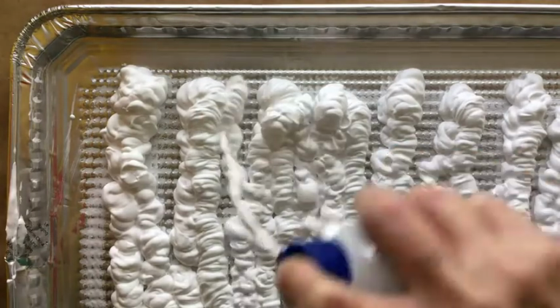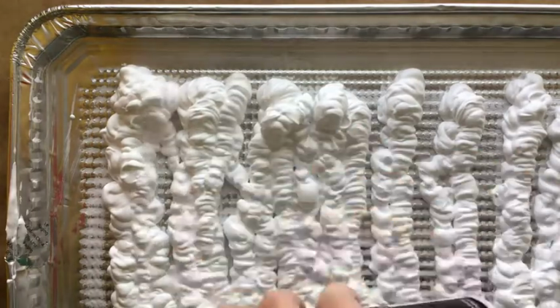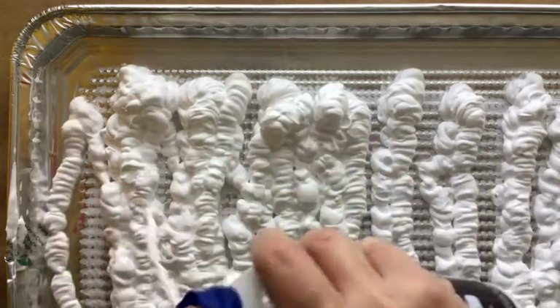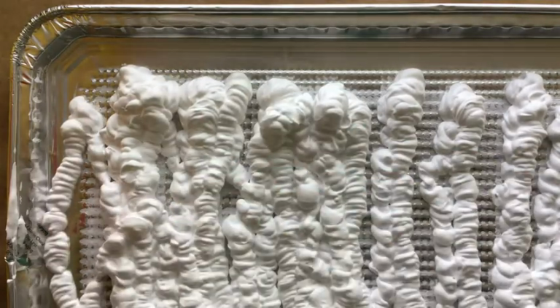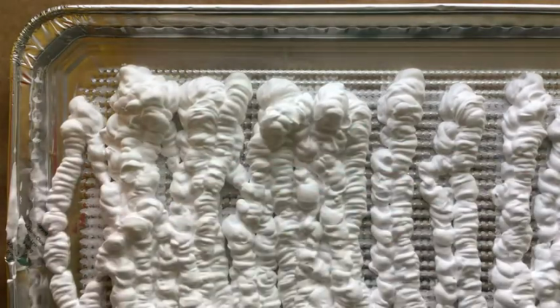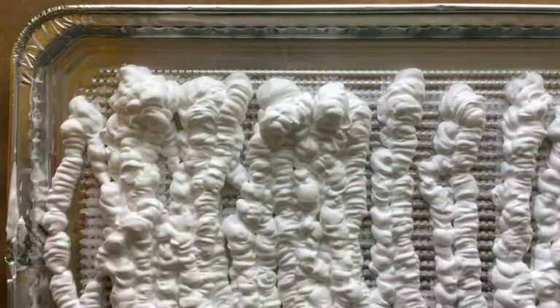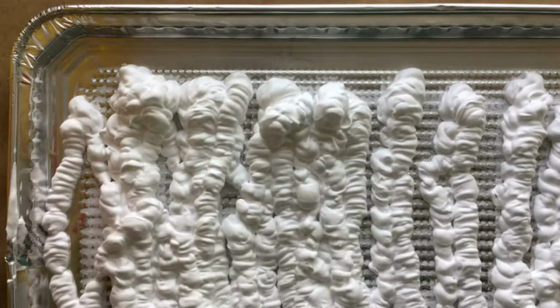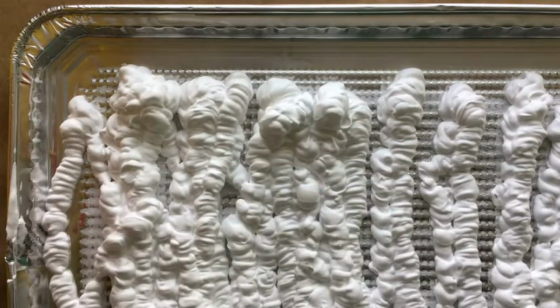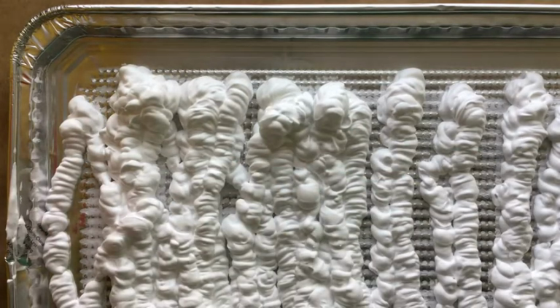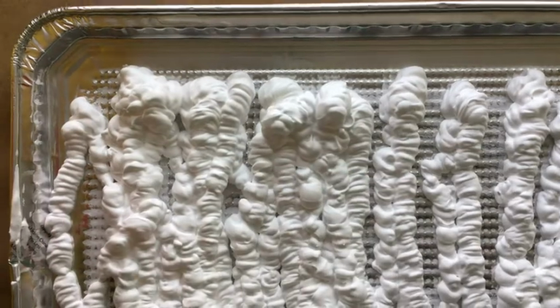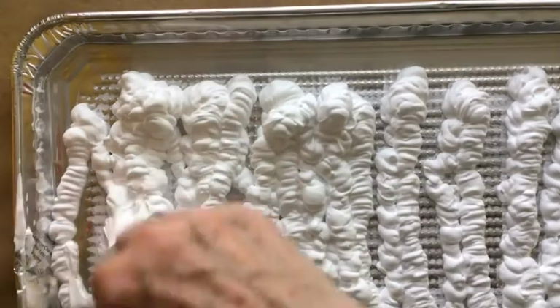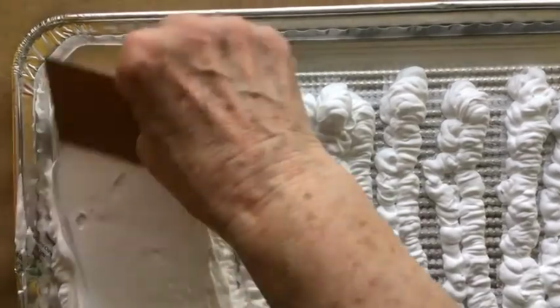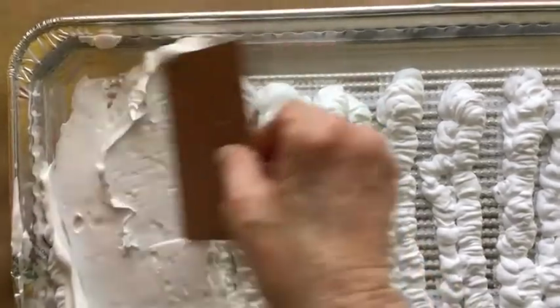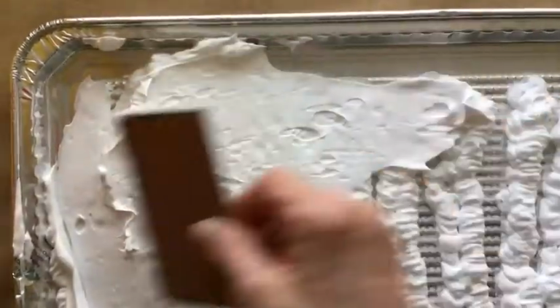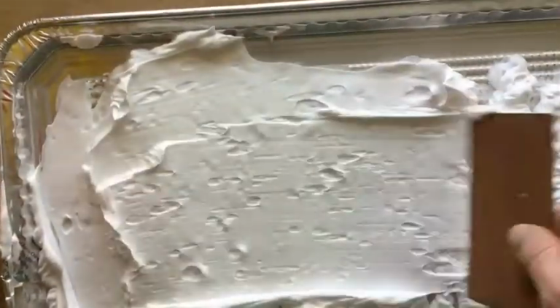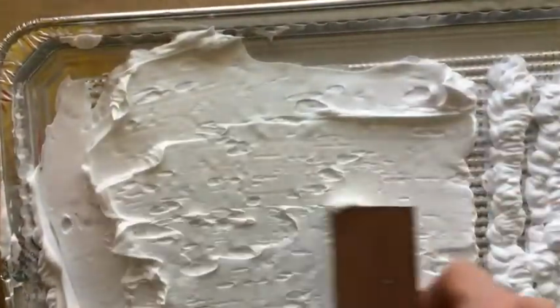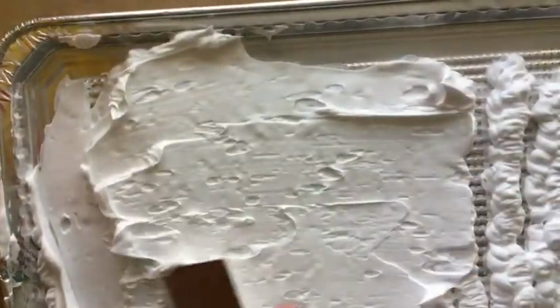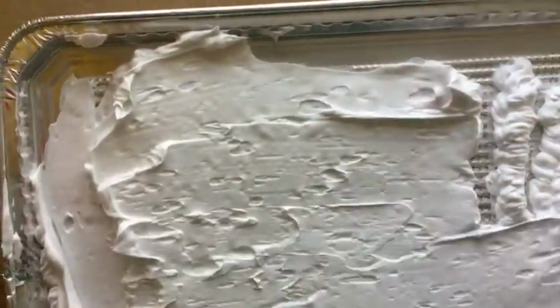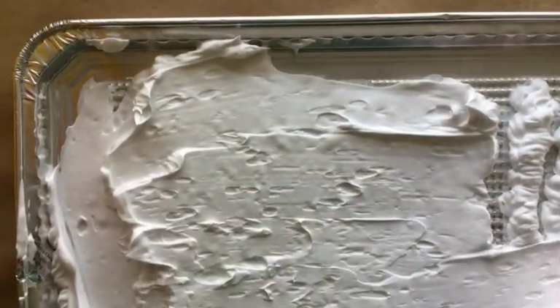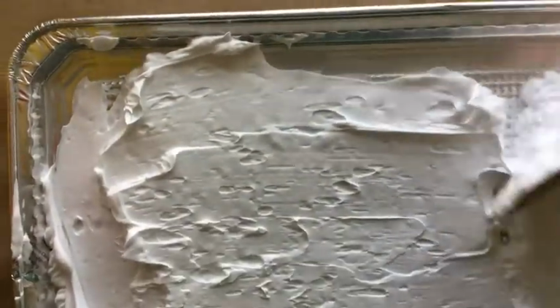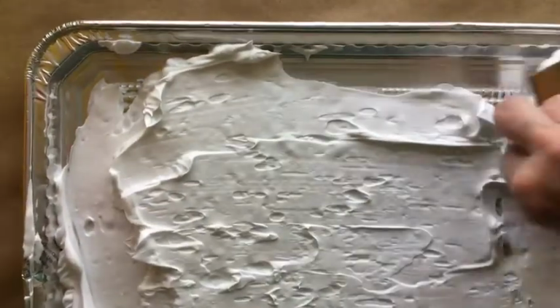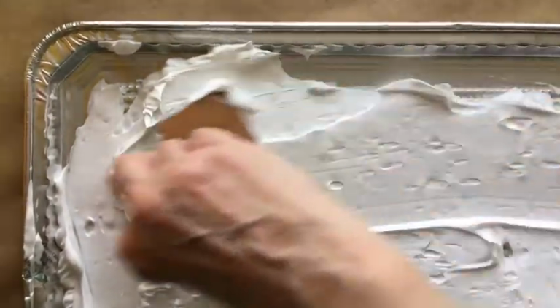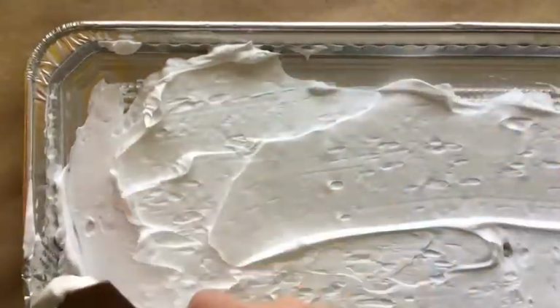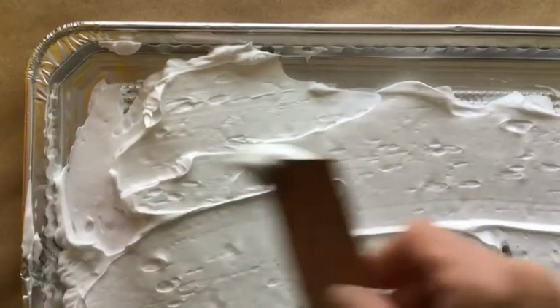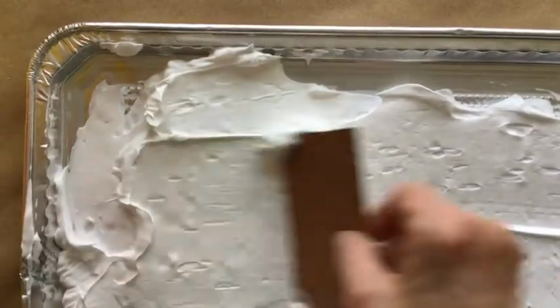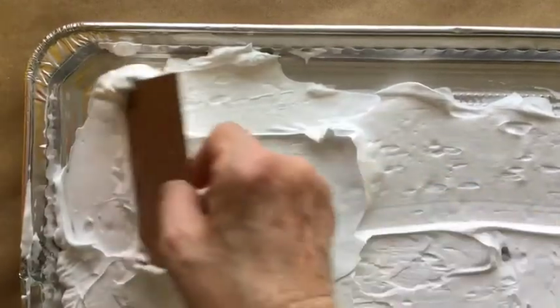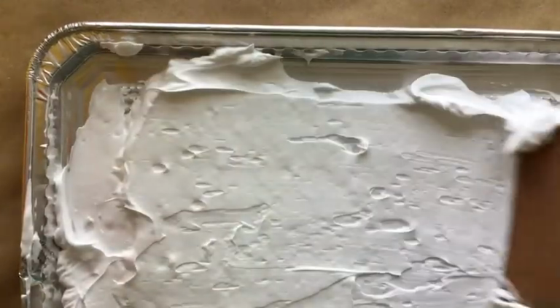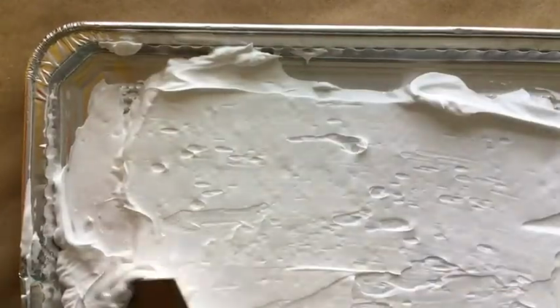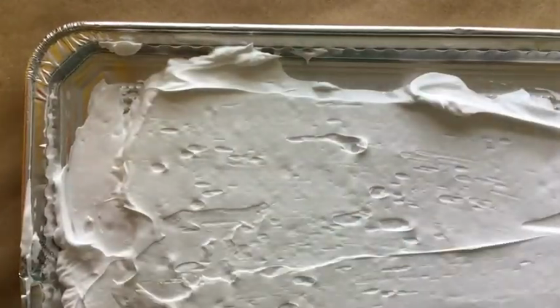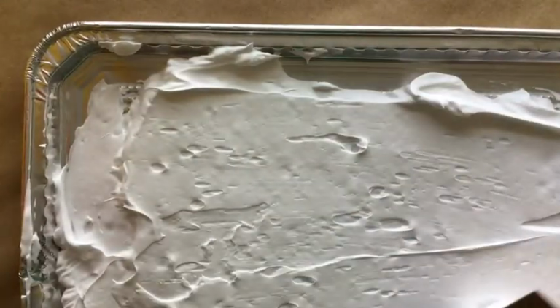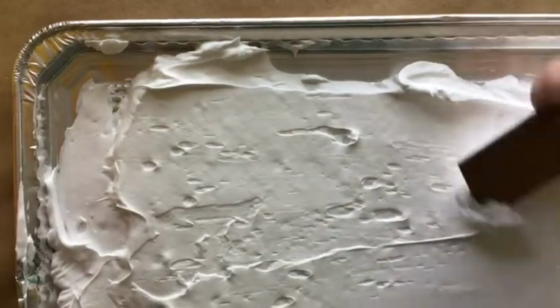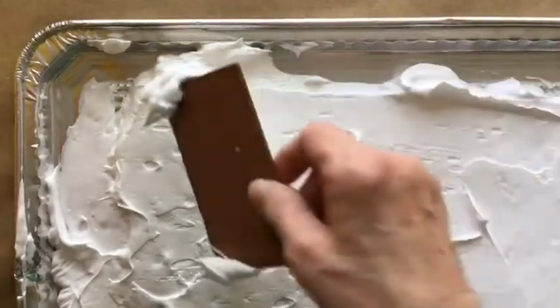This is the first step of filling up your tray. You'll notice I'm going pretty fast. I used a heavy piece of cardboard to smooth it out and make it as flat as I could.